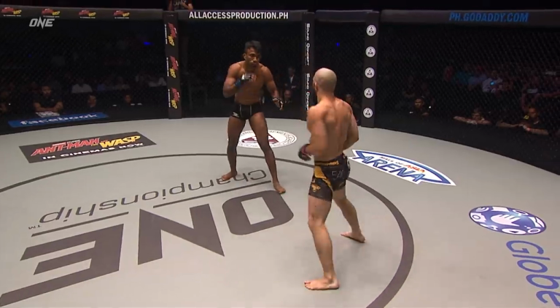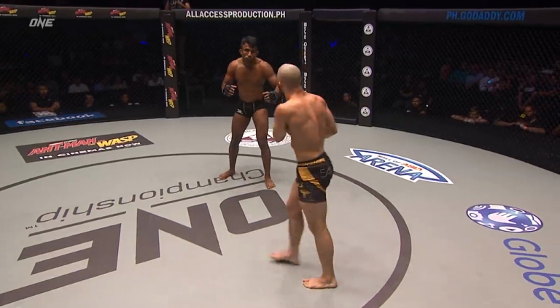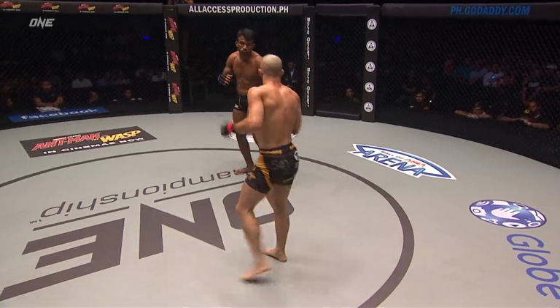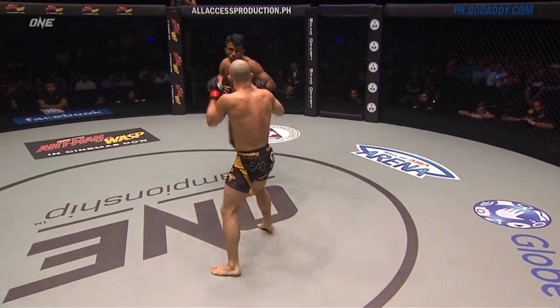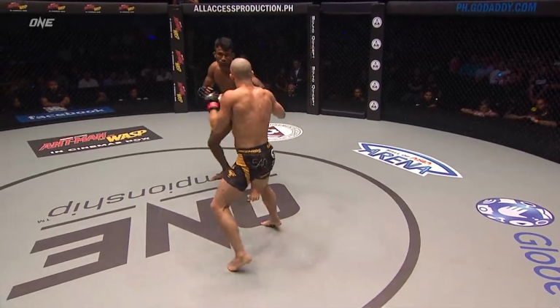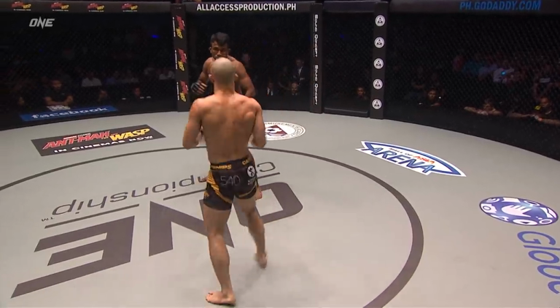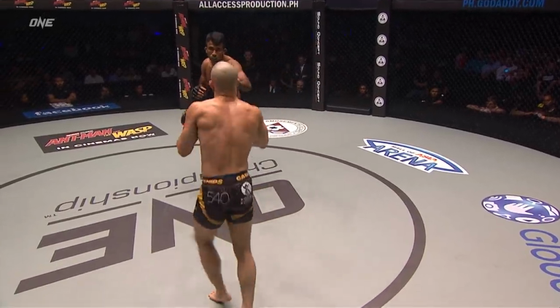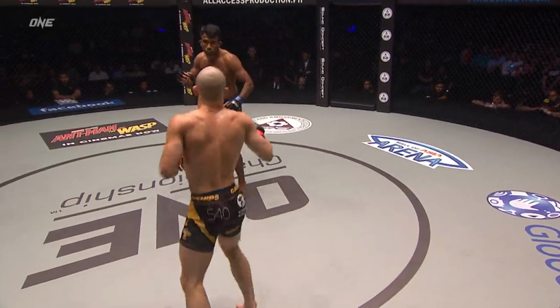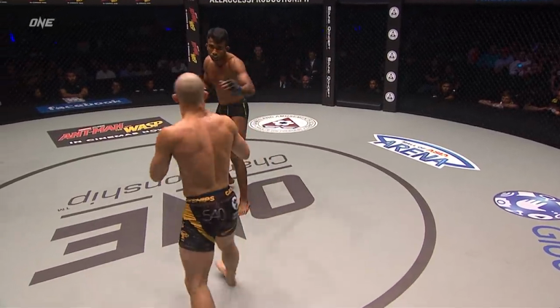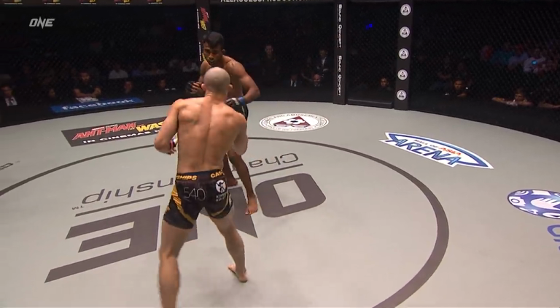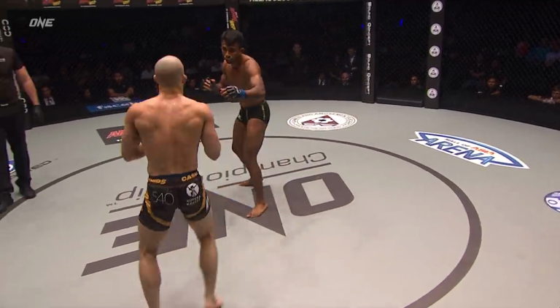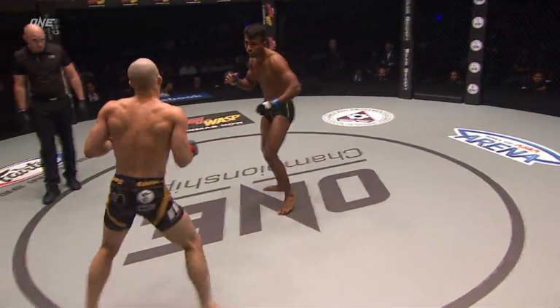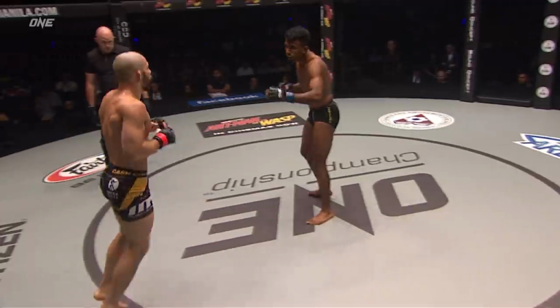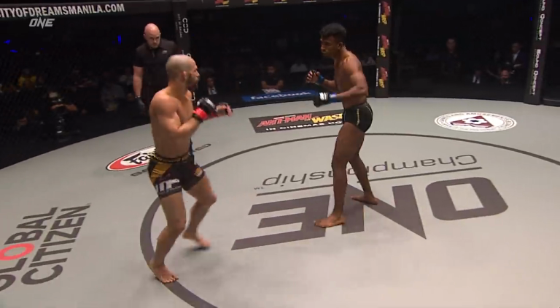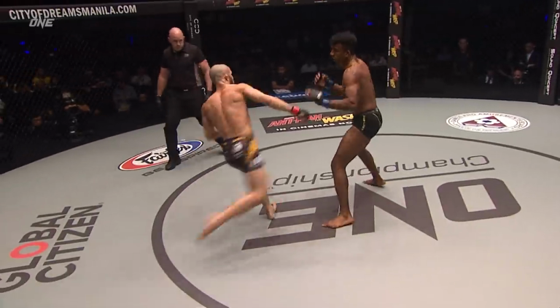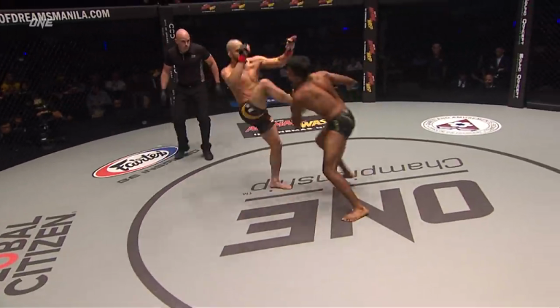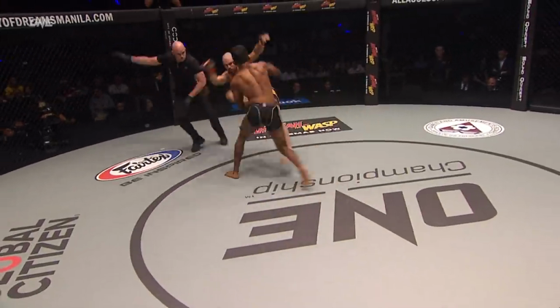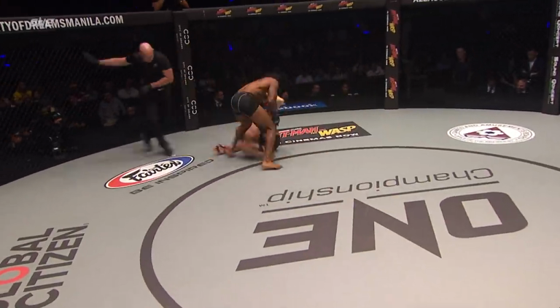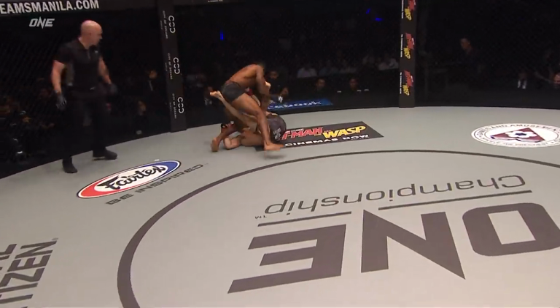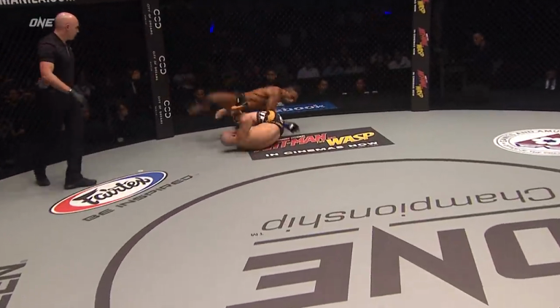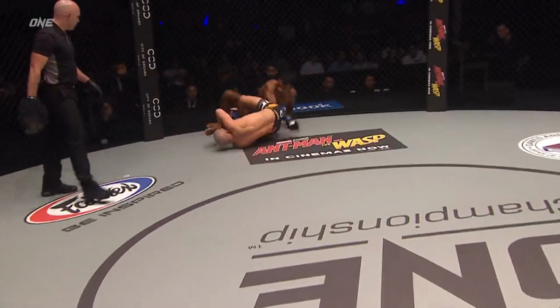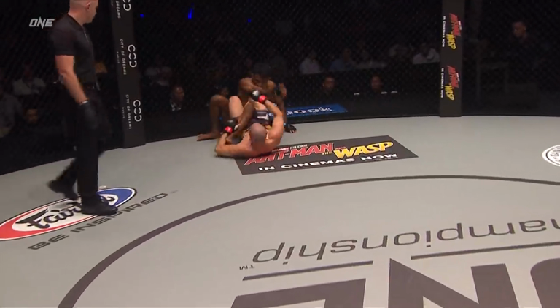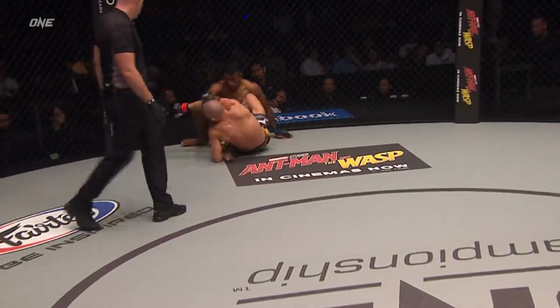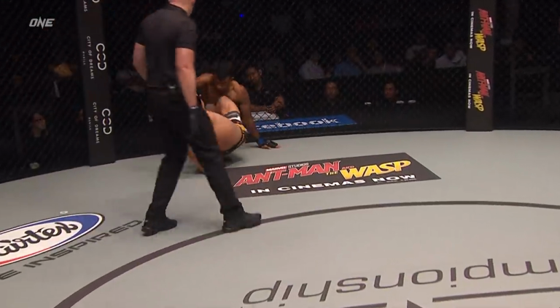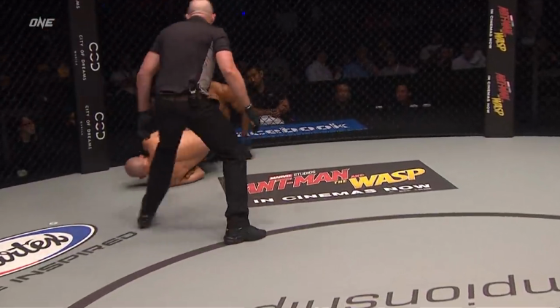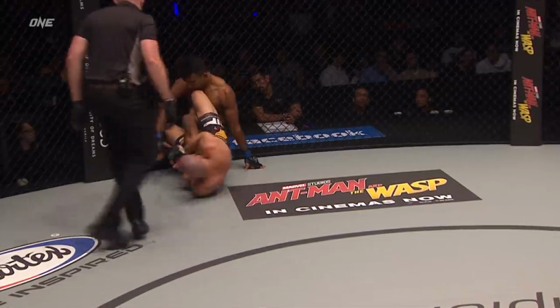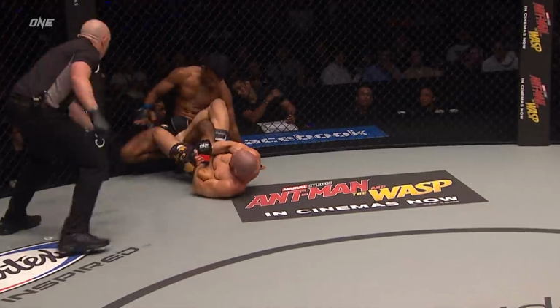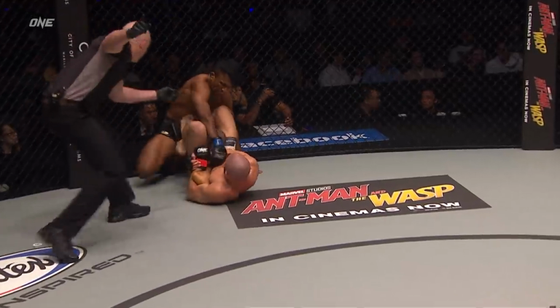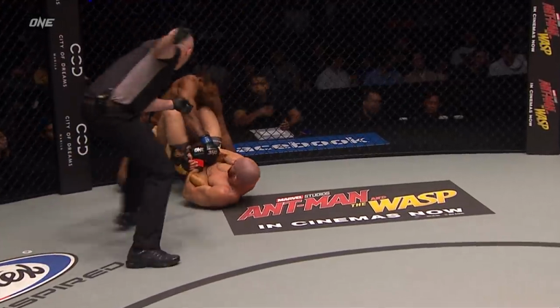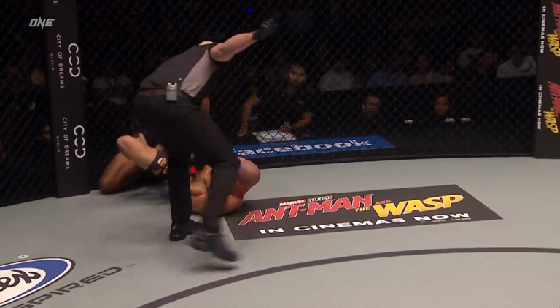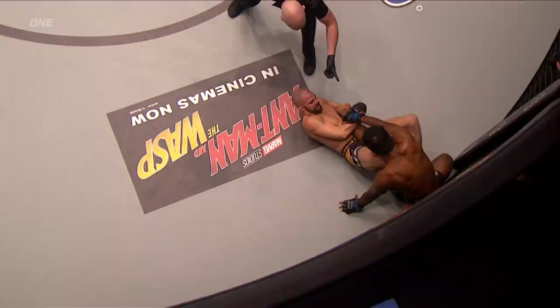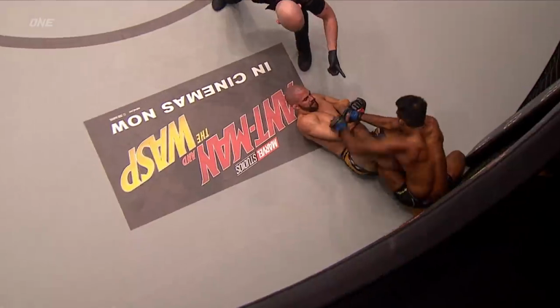Tonin high on the balls of his feet, probing with that lead hand. Southpaw stance for the American. Throws the outside leg kick — kills the right hand for Raju. The leg's there again. He's gotta be careful again with the inside heel hook.